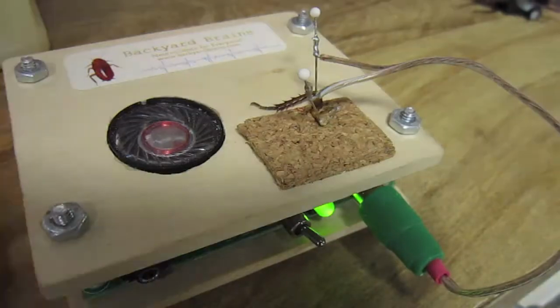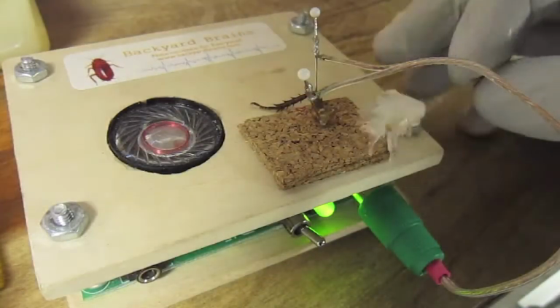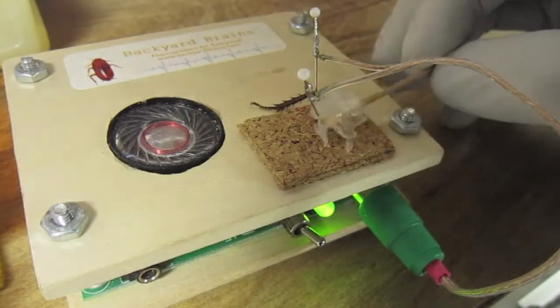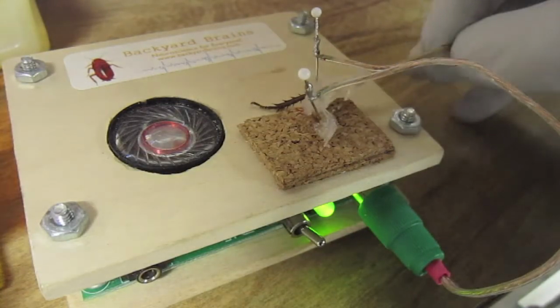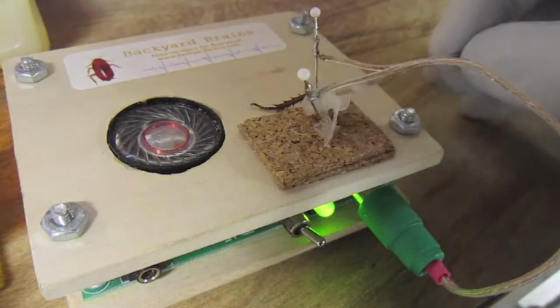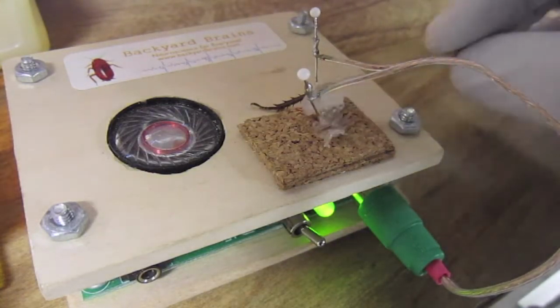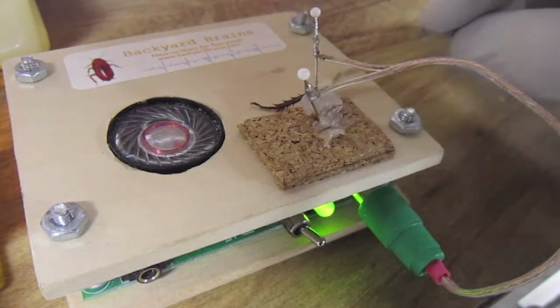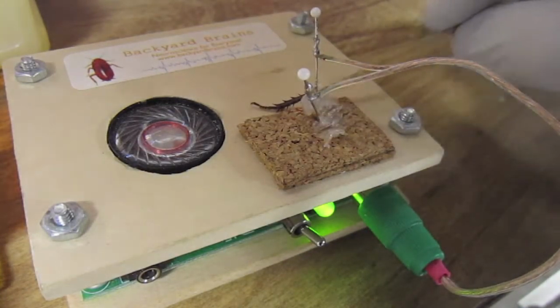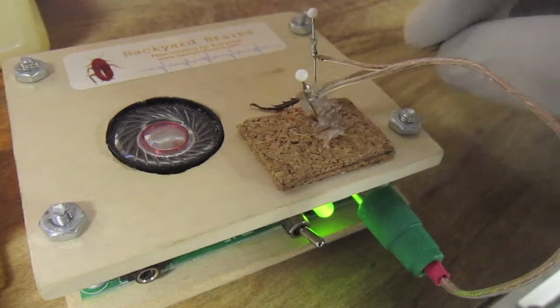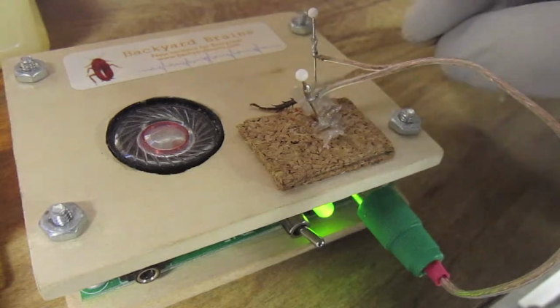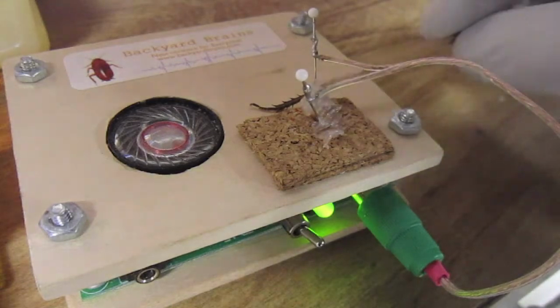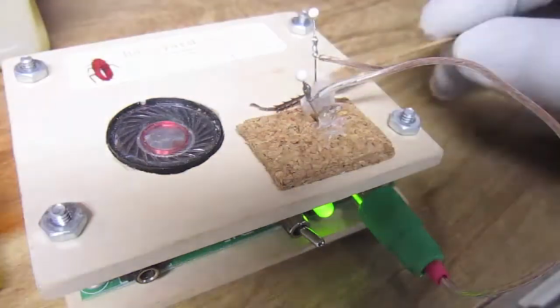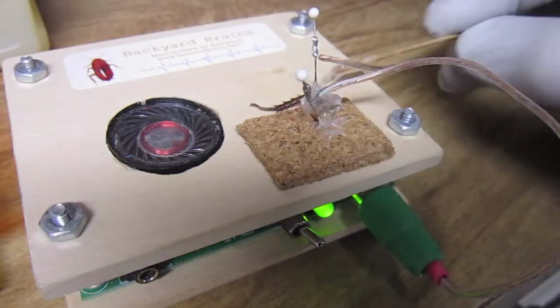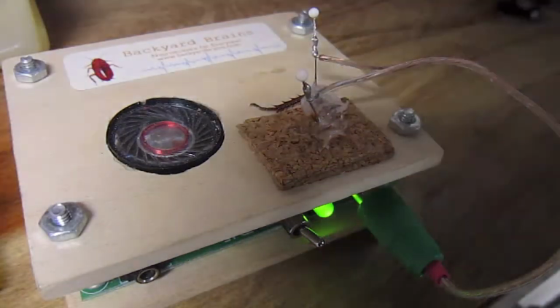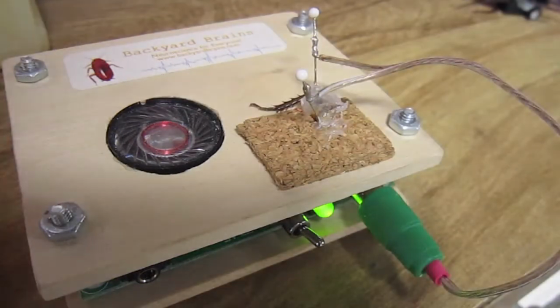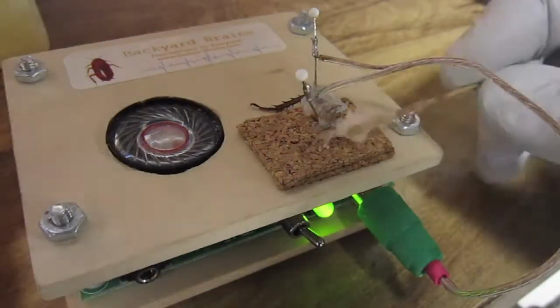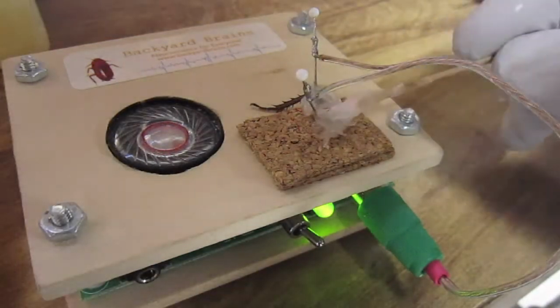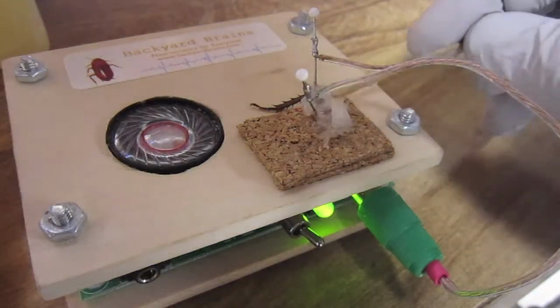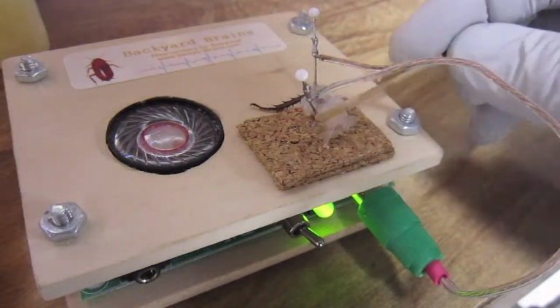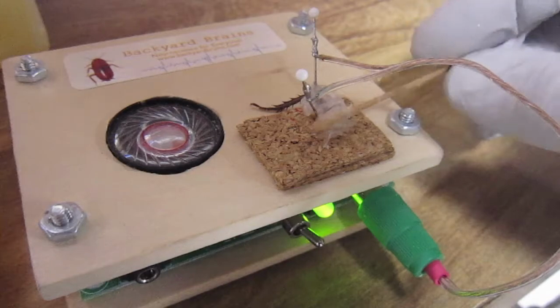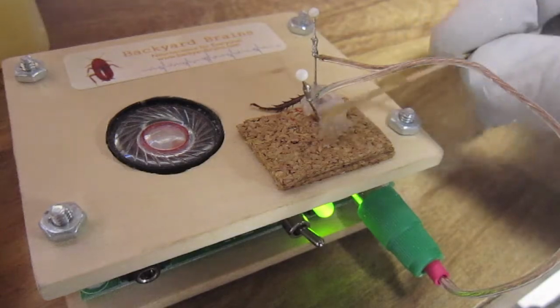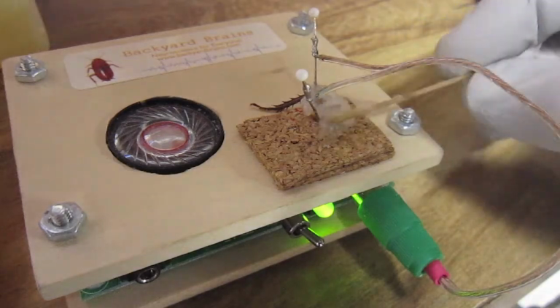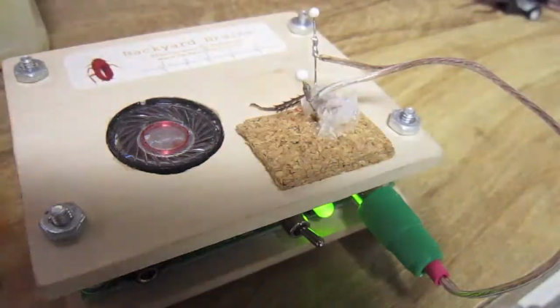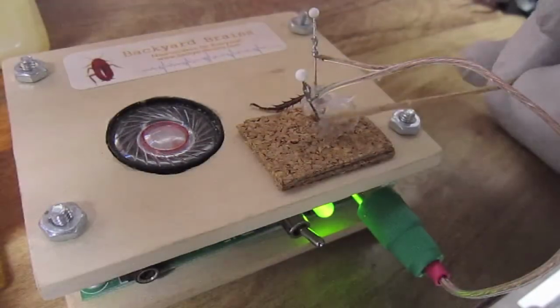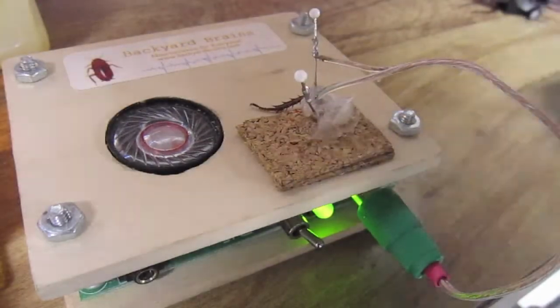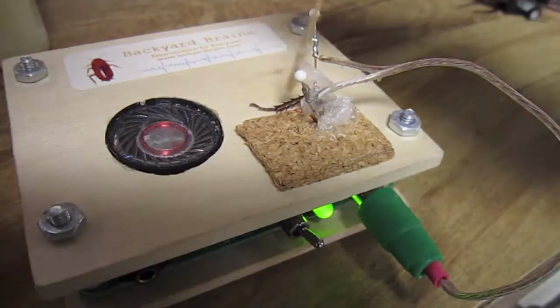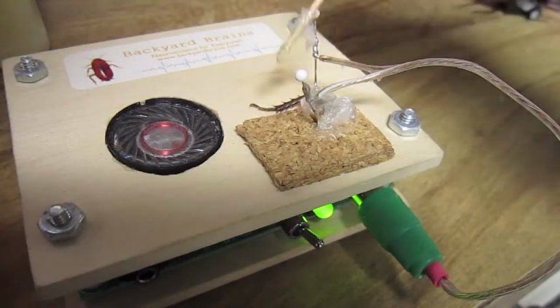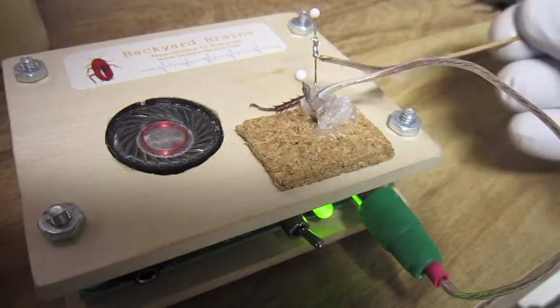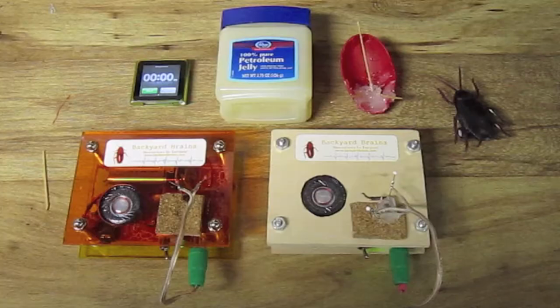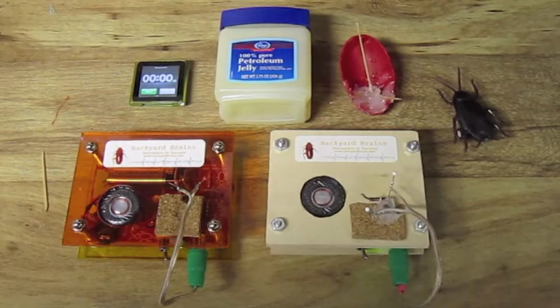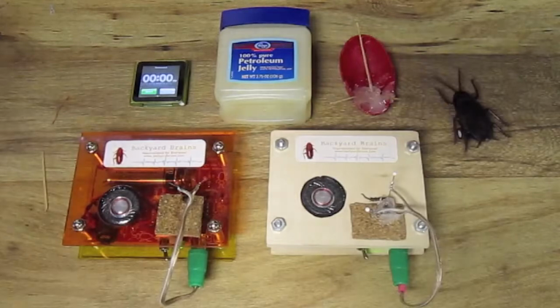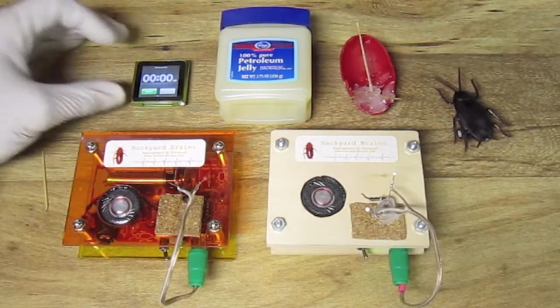Now the leg is still alive and requires oxygen. The only way it gets oxygen is via diffusion through the open wound in the leg. If we liberally apply petroleum jelly to the leg, perhaps we can cut off the oxygen supply and see its effect on the spiking rate.